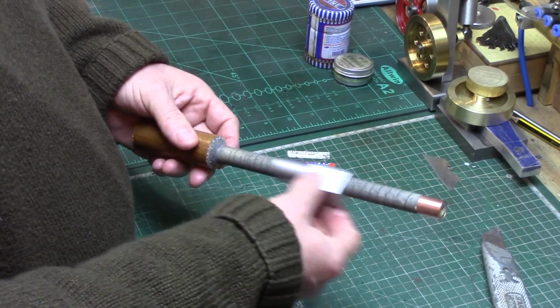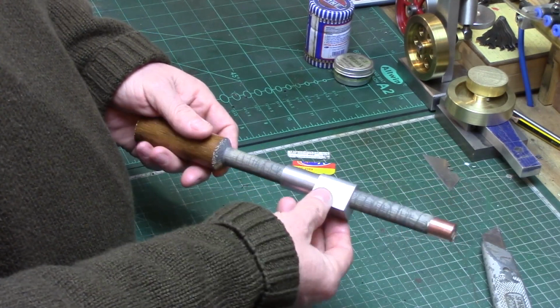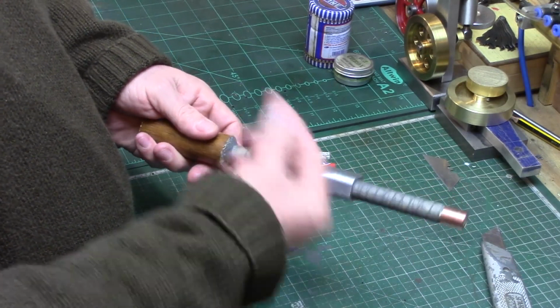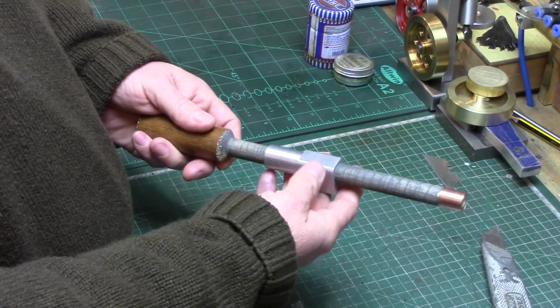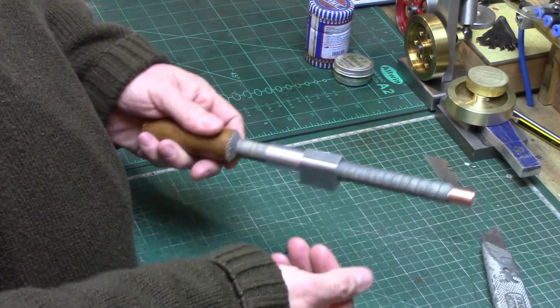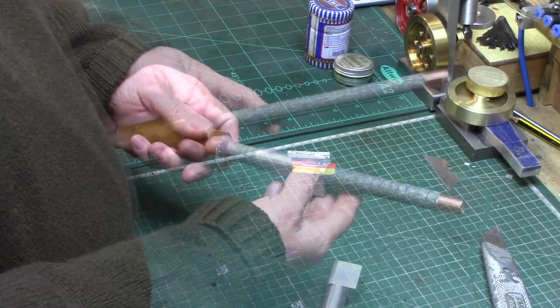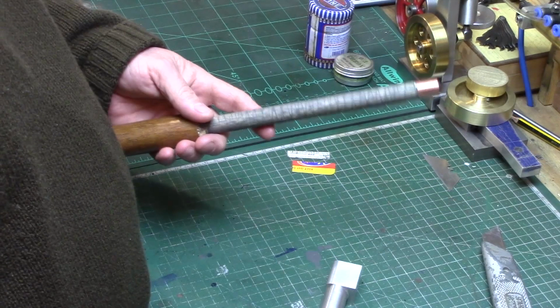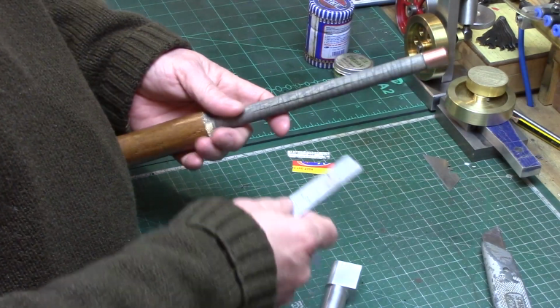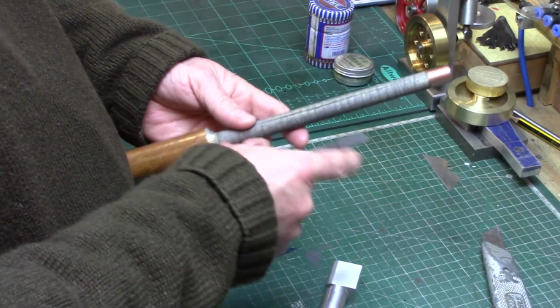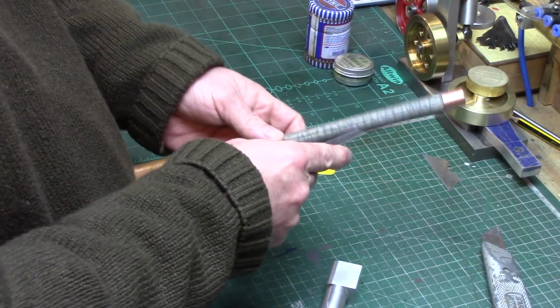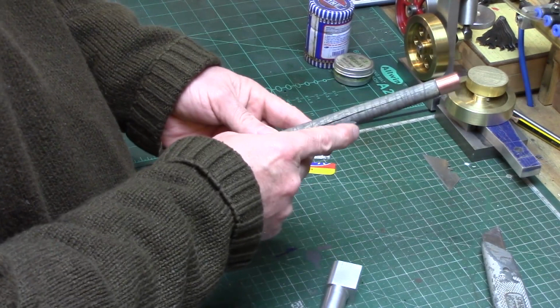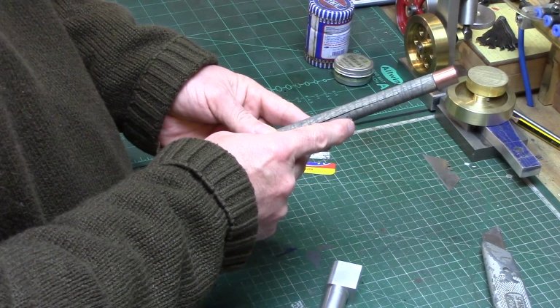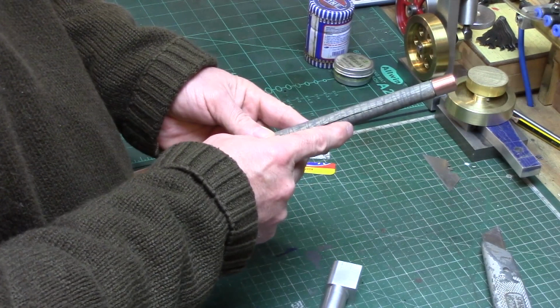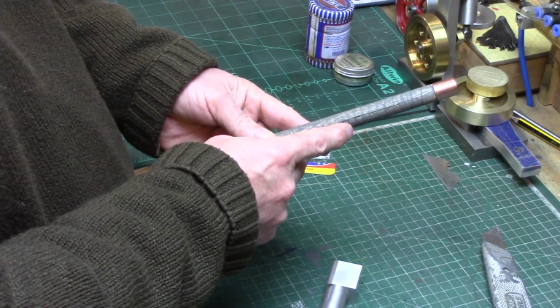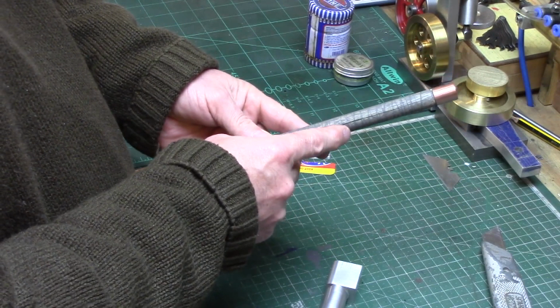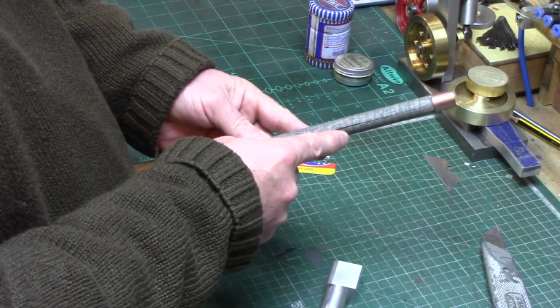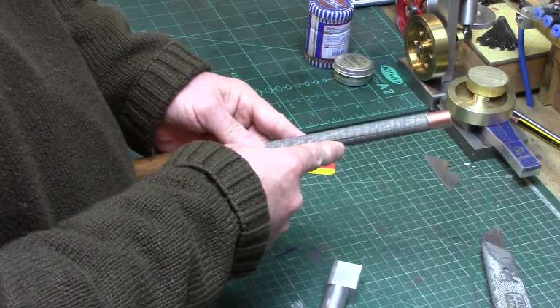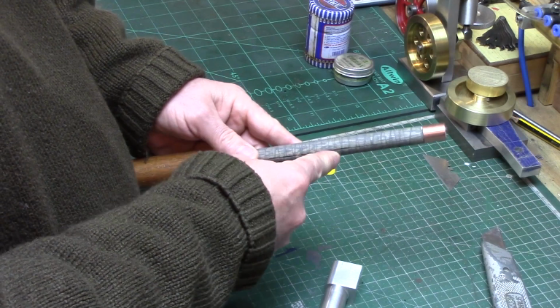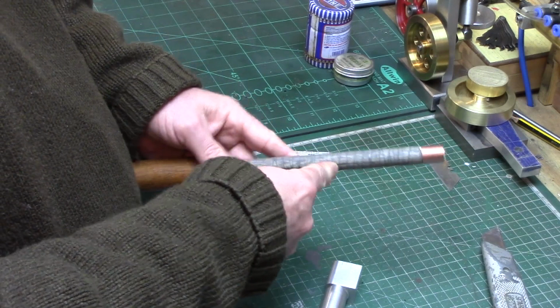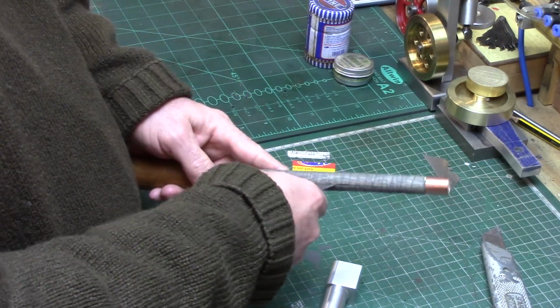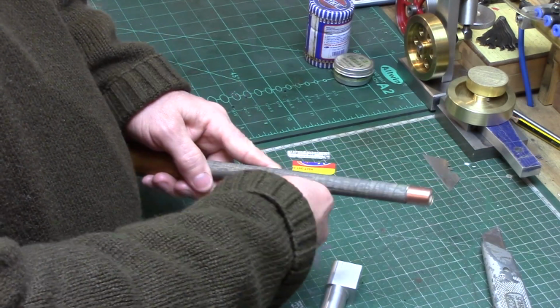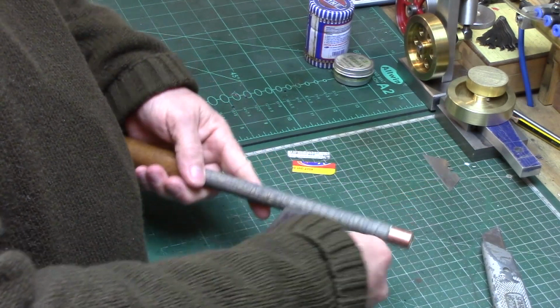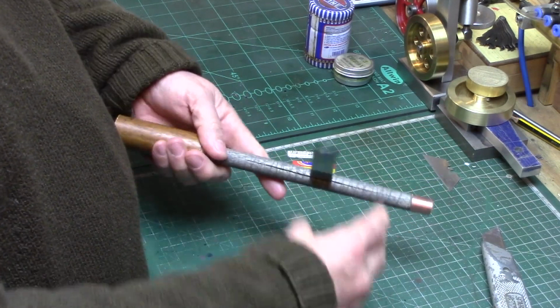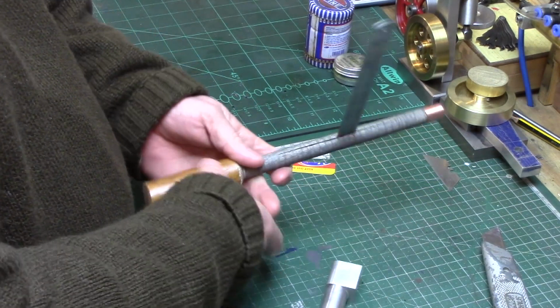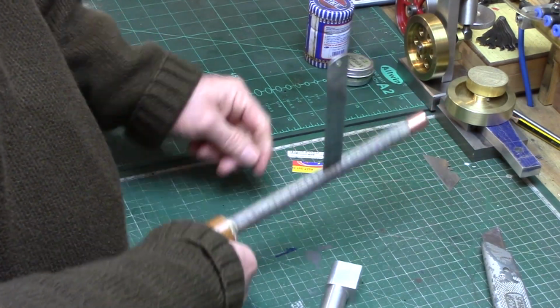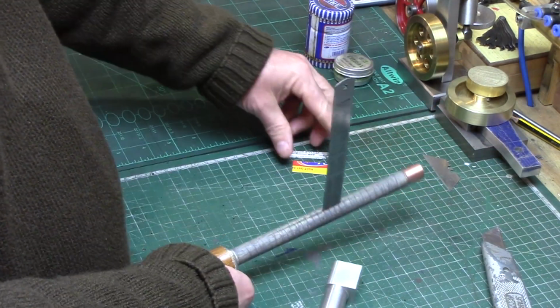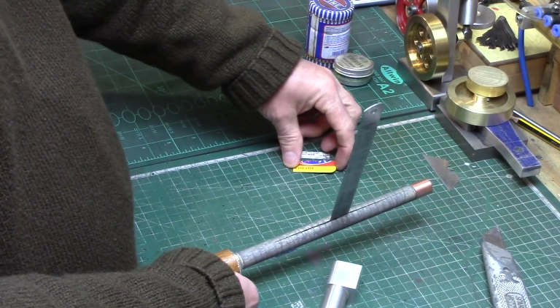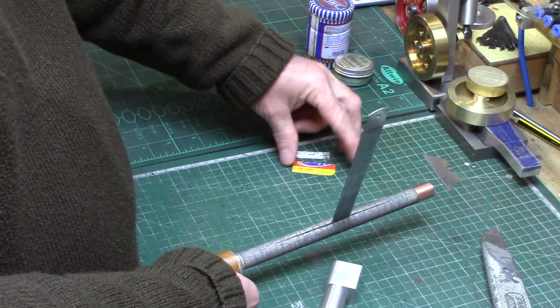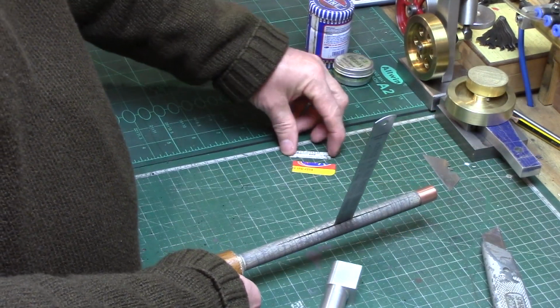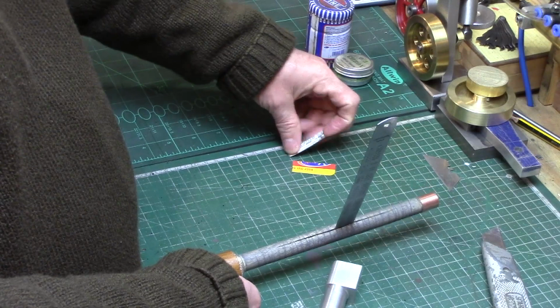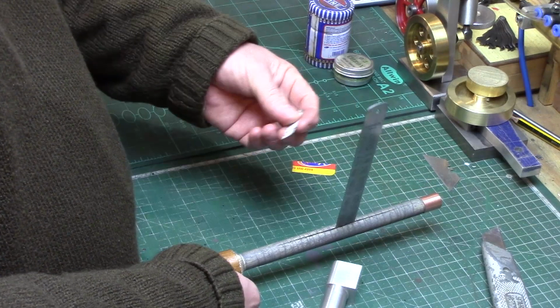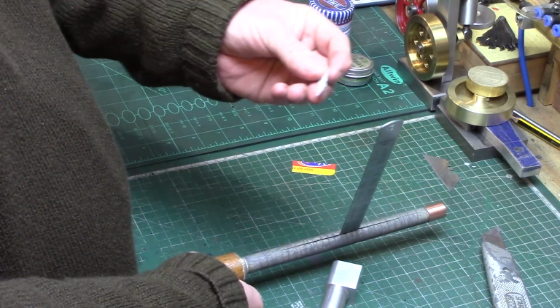The cylinder is an easy slide fit on the lap, so the slit is used to expand the lap by opening it up and inserting some strips of cardboard into the slot so that the cylinder now has some resistance against the wood.